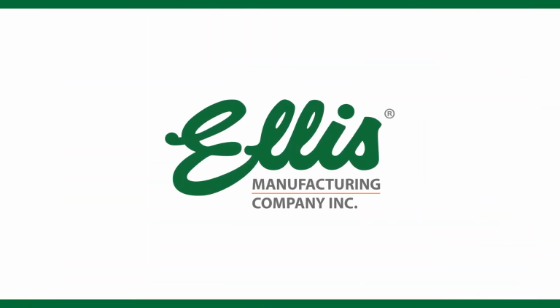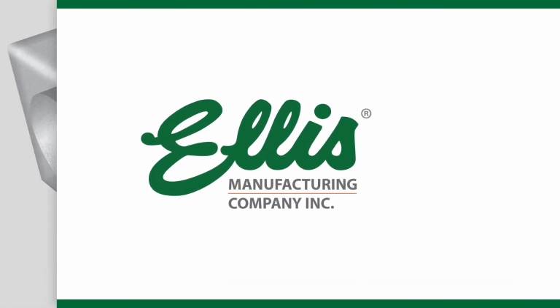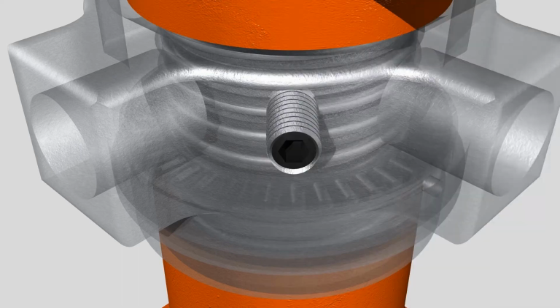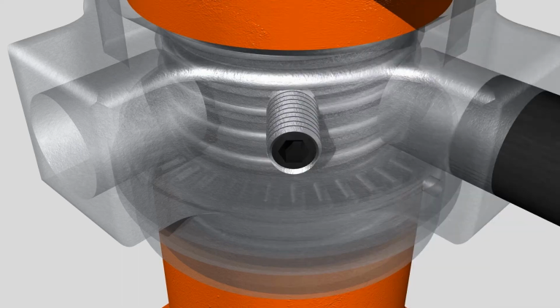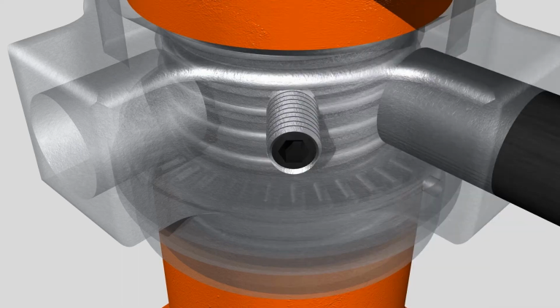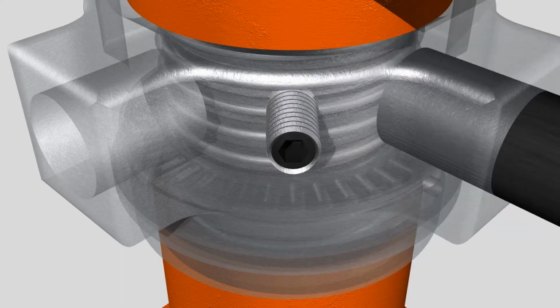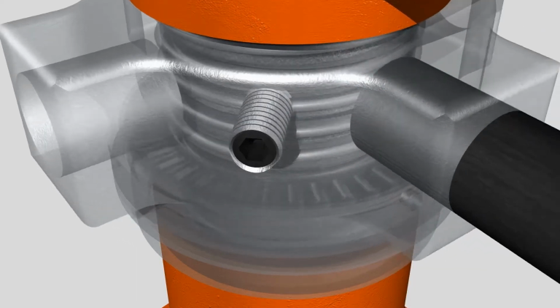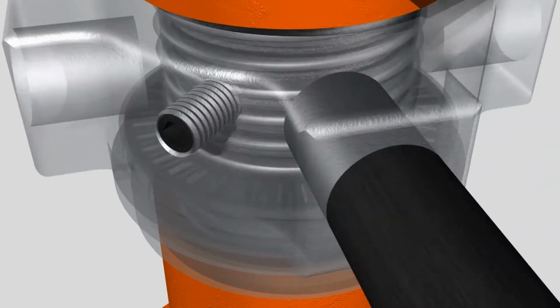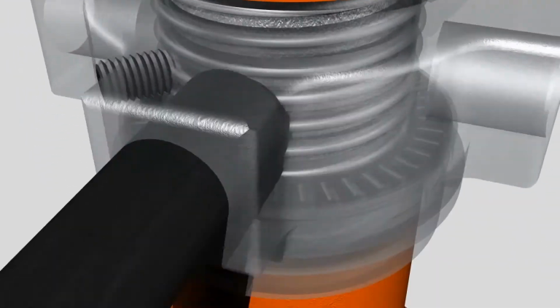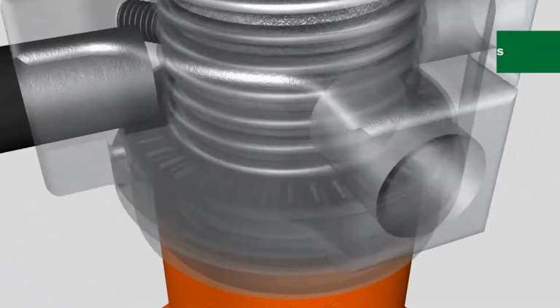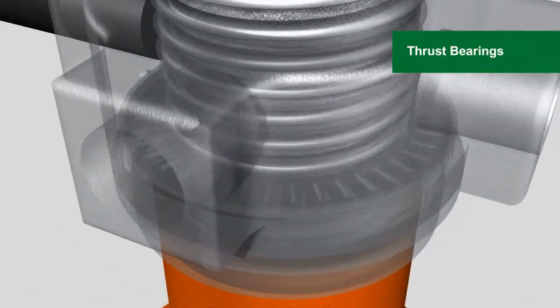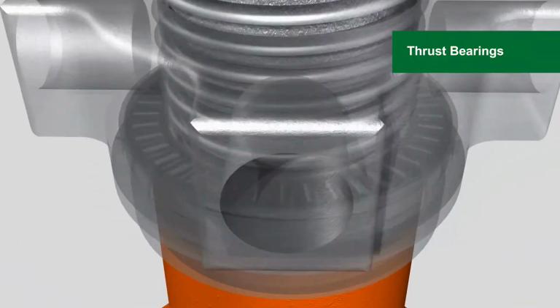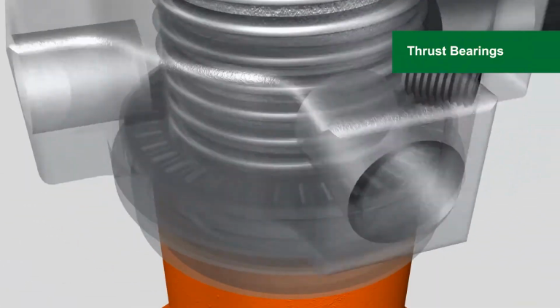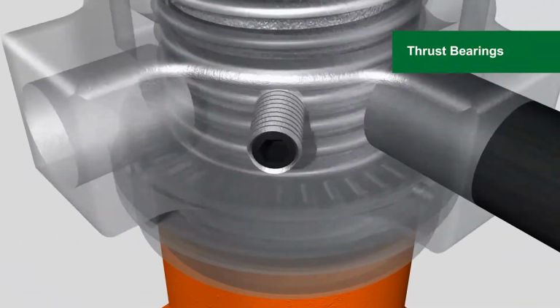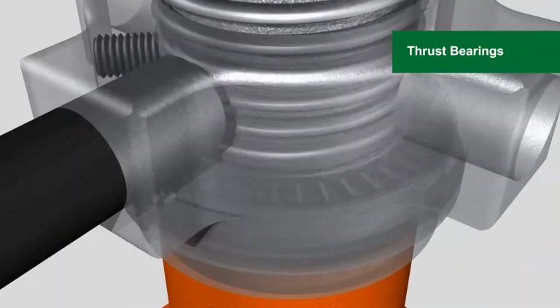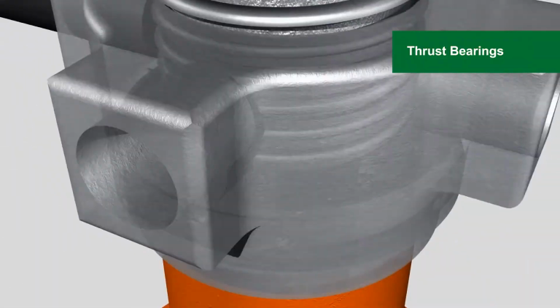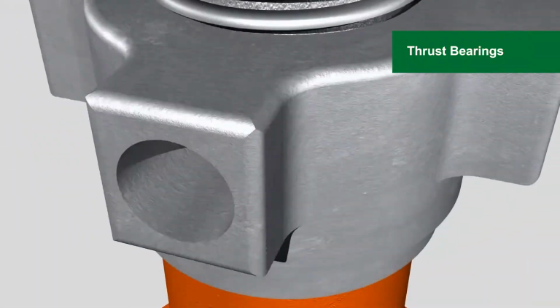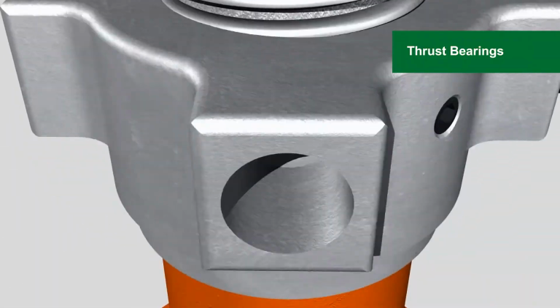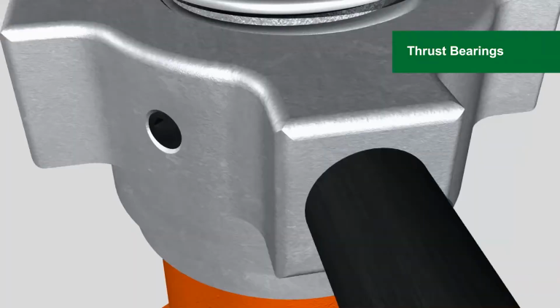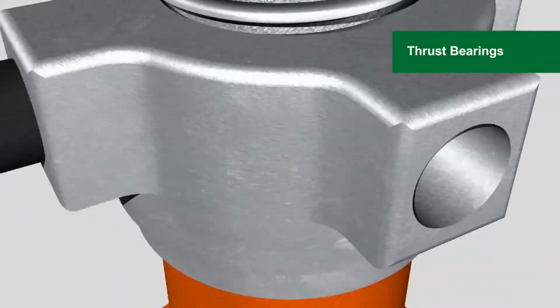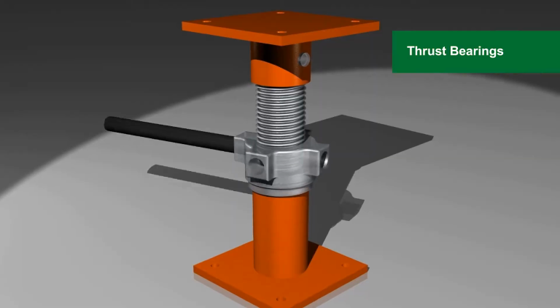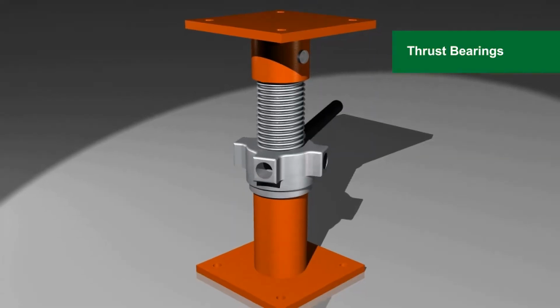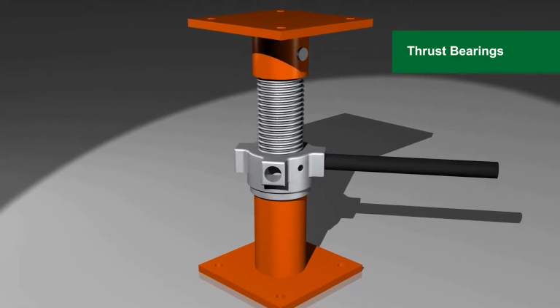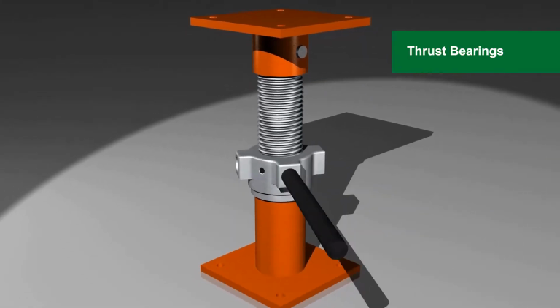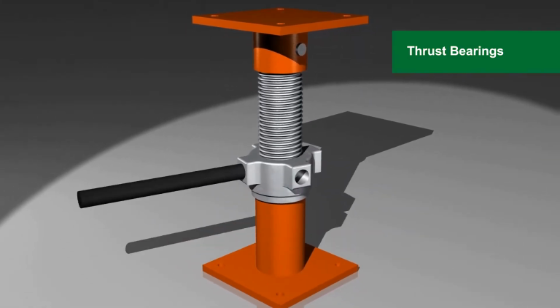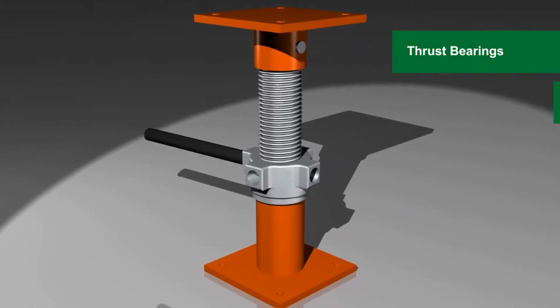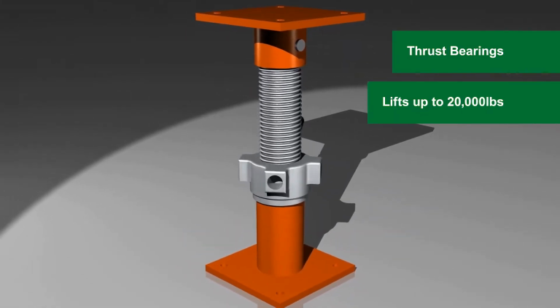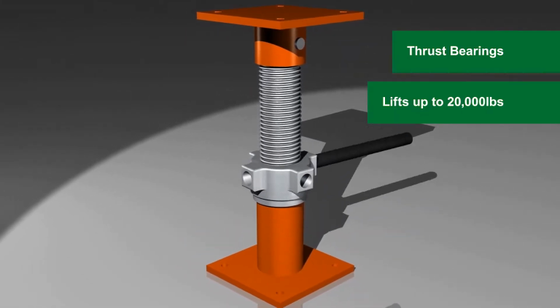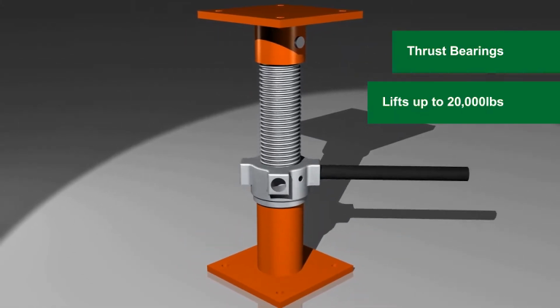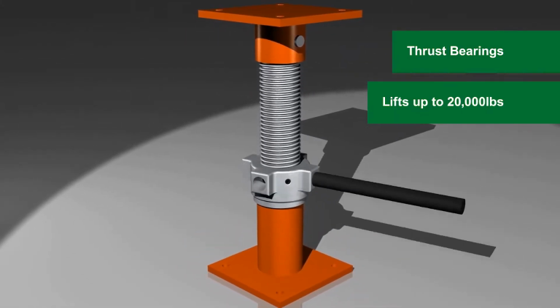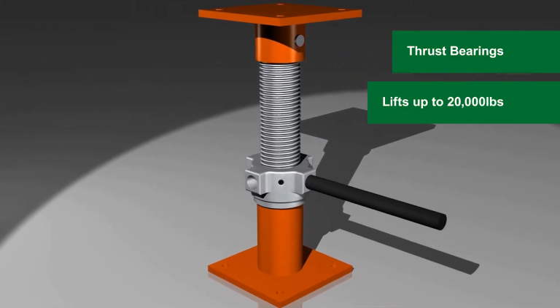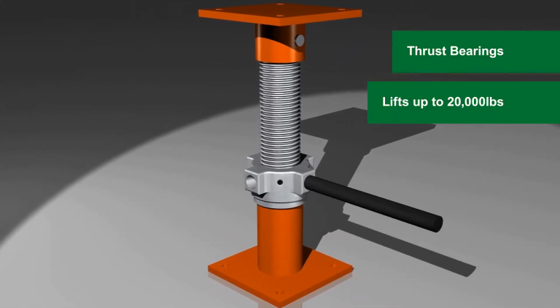The Ellis patented lifting nut assembly features enclosed thrust bearings that increase the lifting power by up to 10 times, allowing Ellis Lifting Shores to safely lift up to 20,000 pounds.